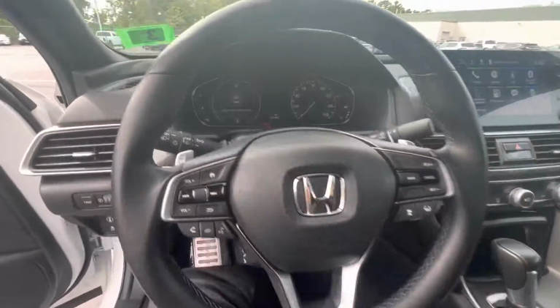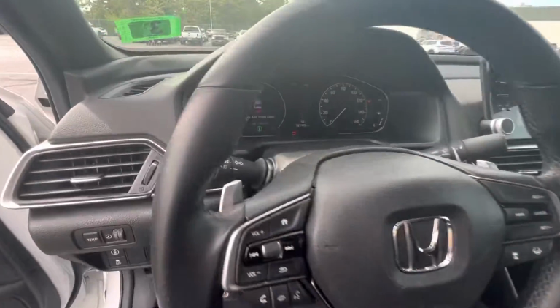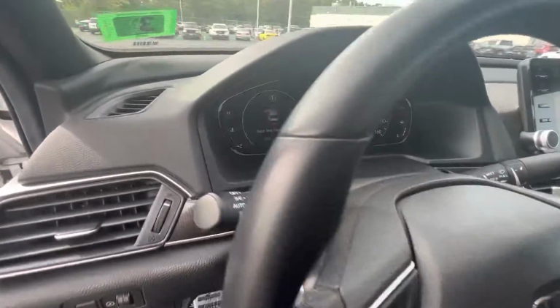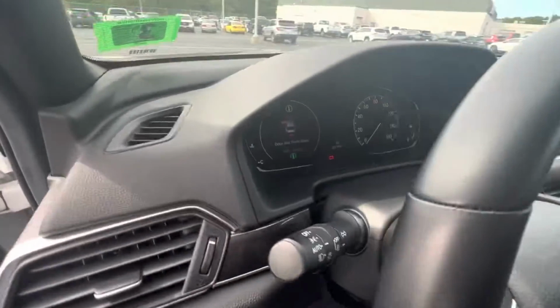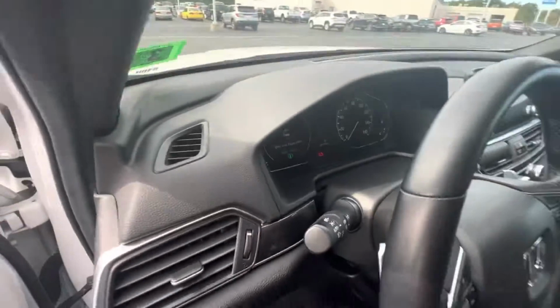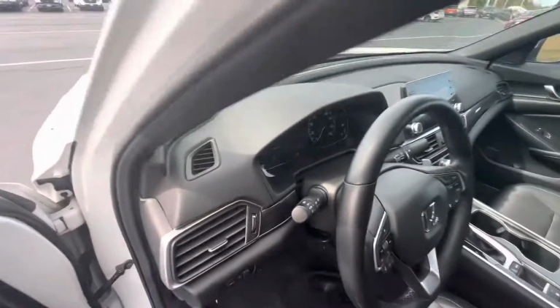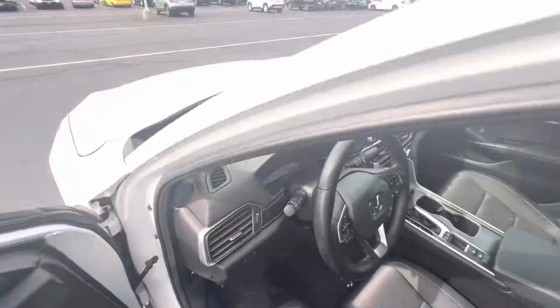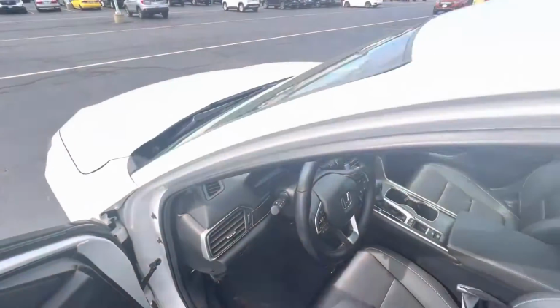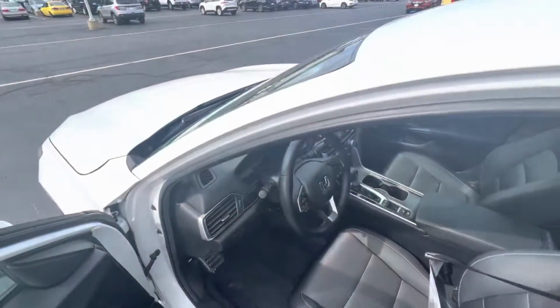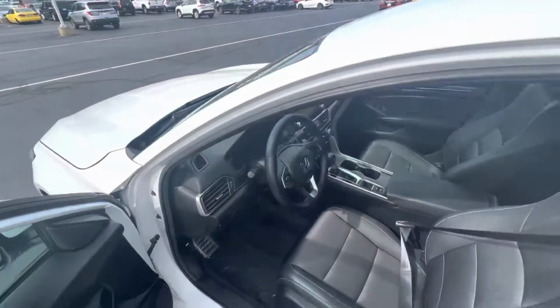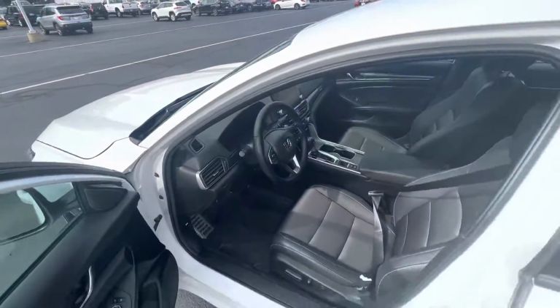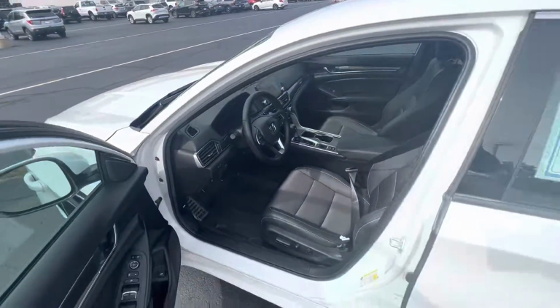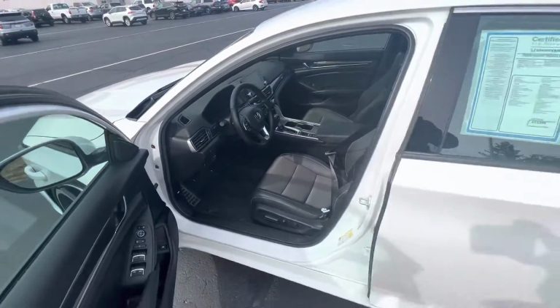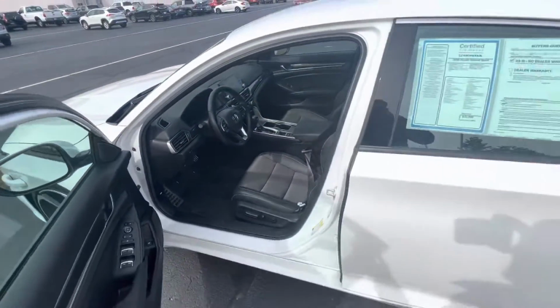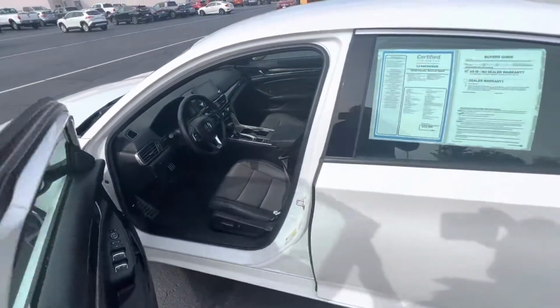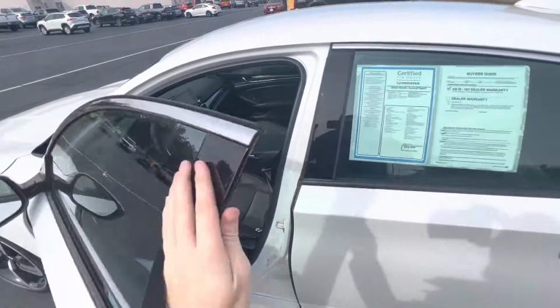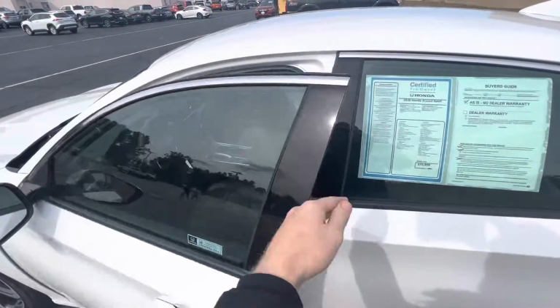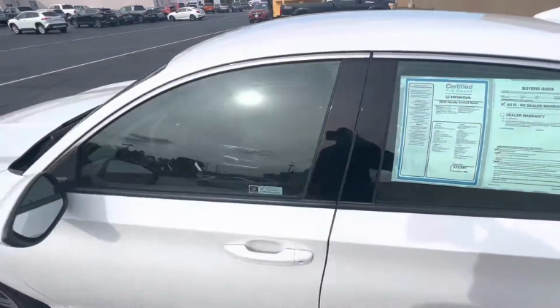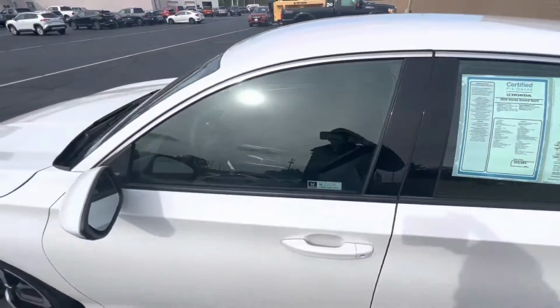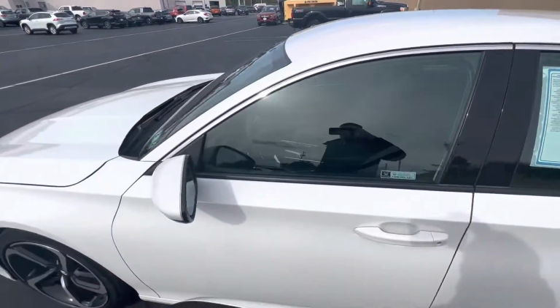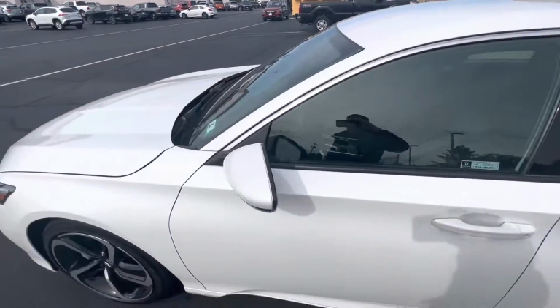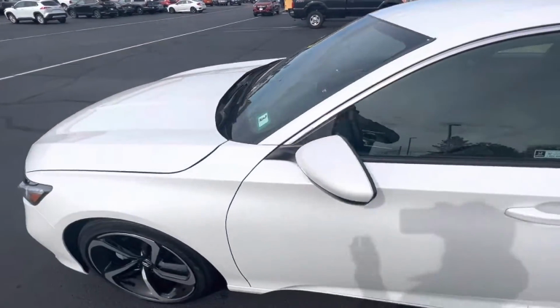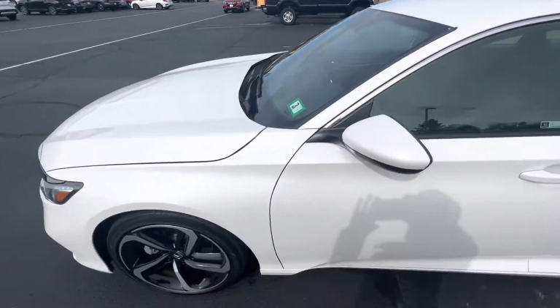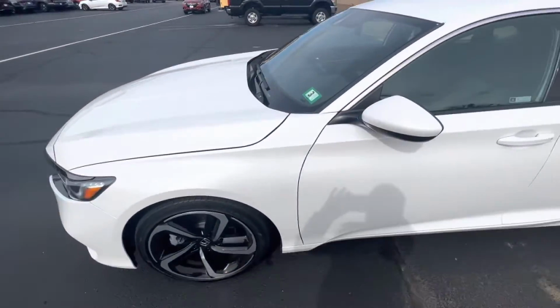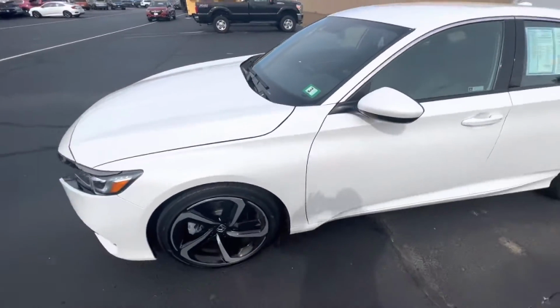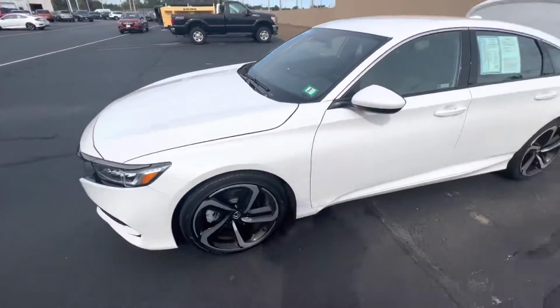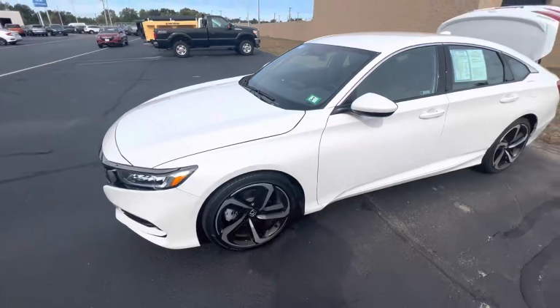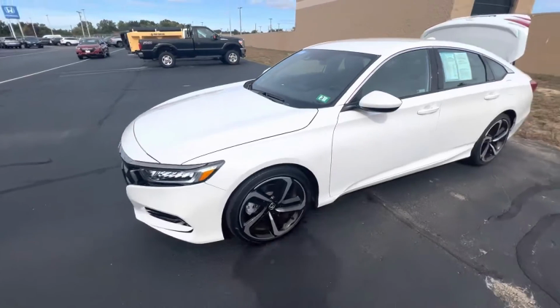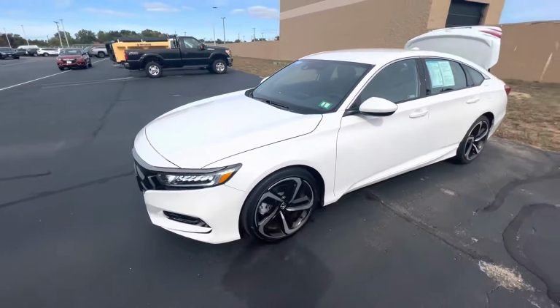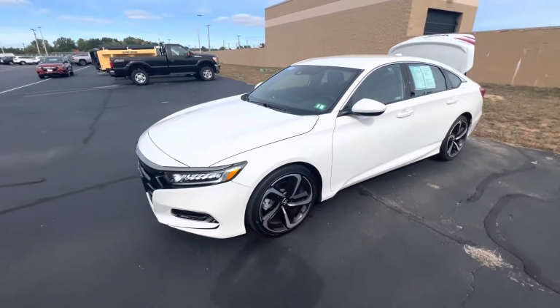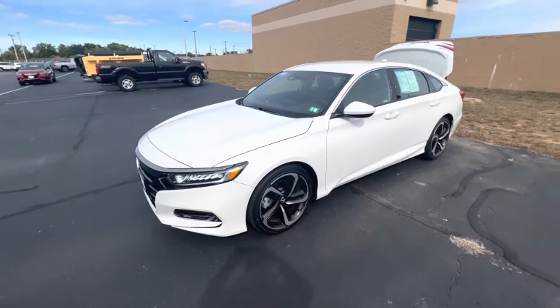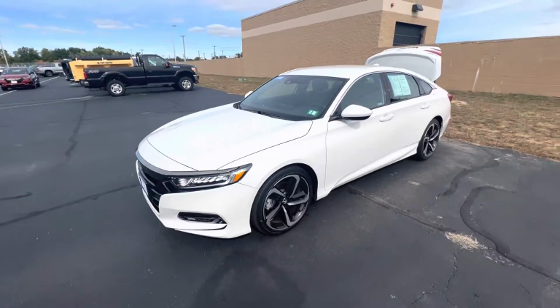Anyways, thank you for inquiring on this 2020 Accord Sport. Hope to hear from you soon. Bye-bye.